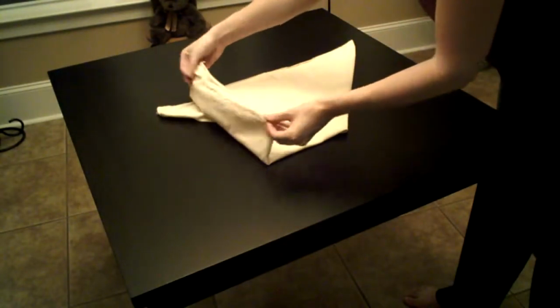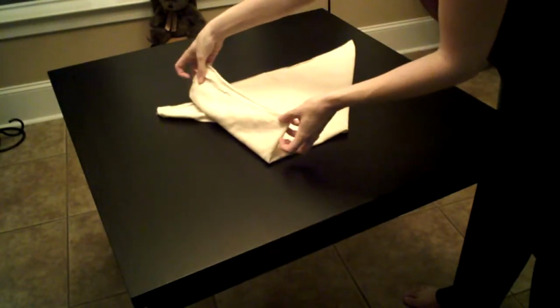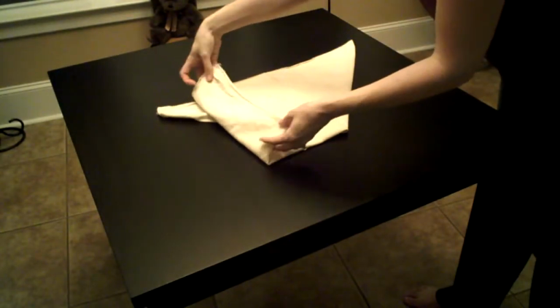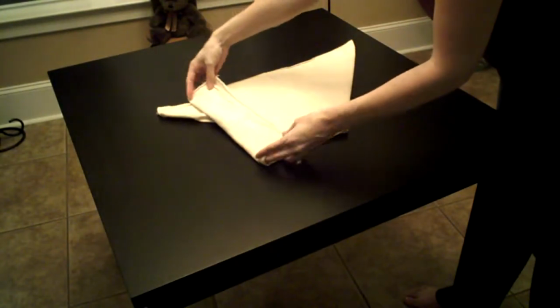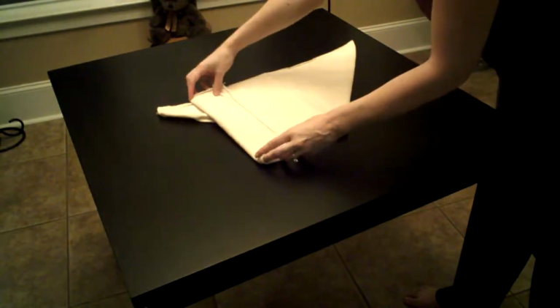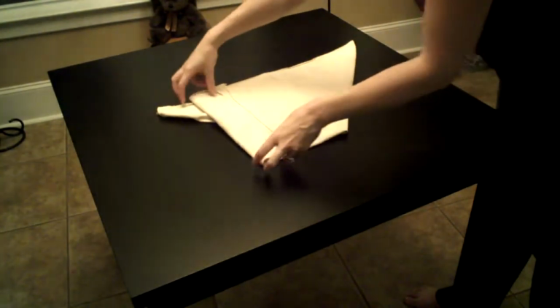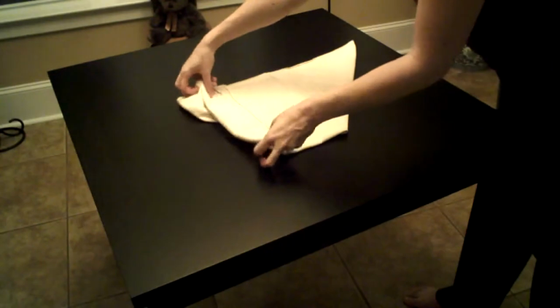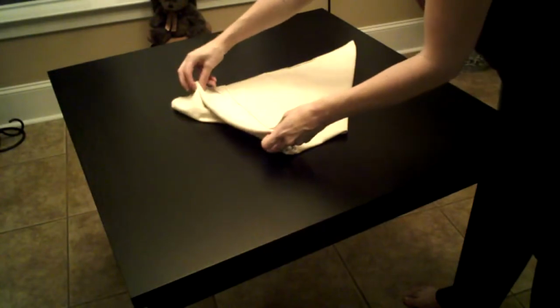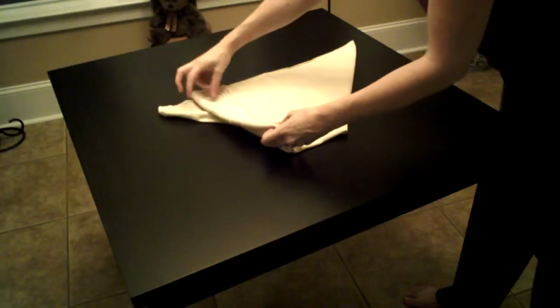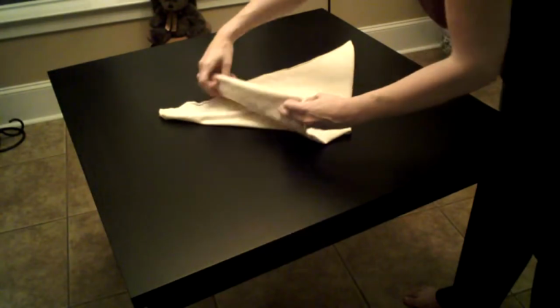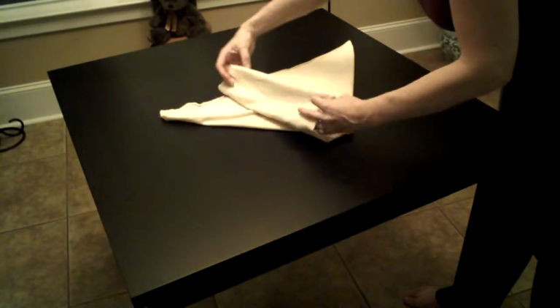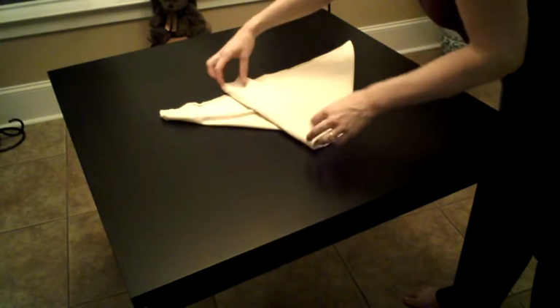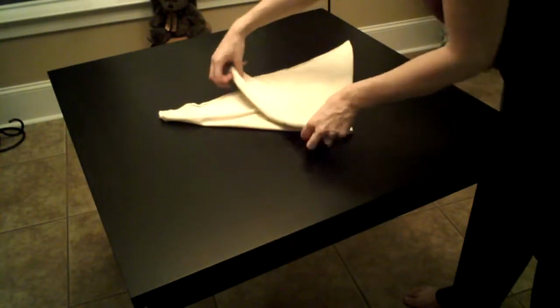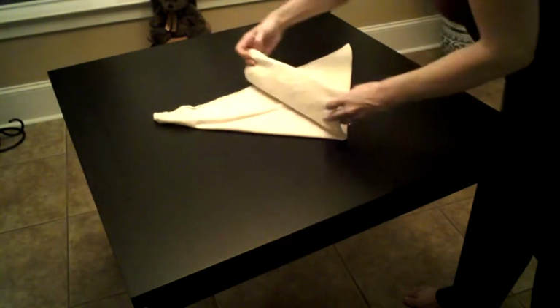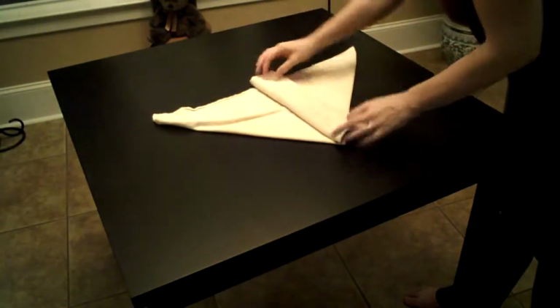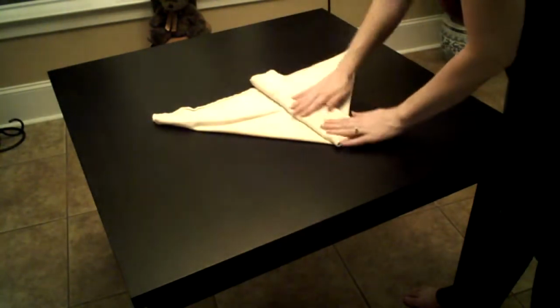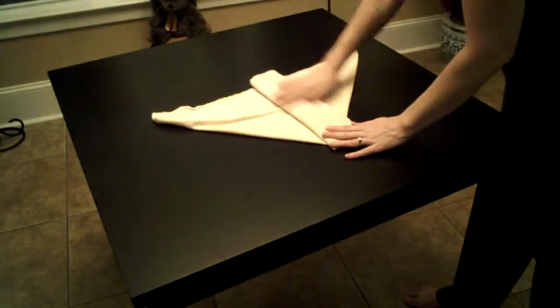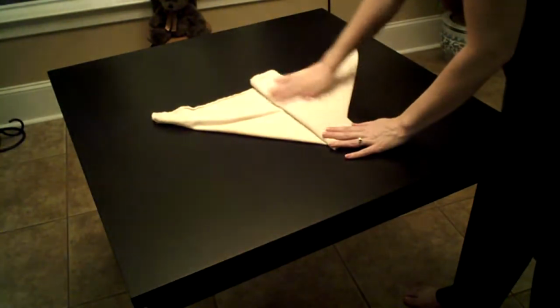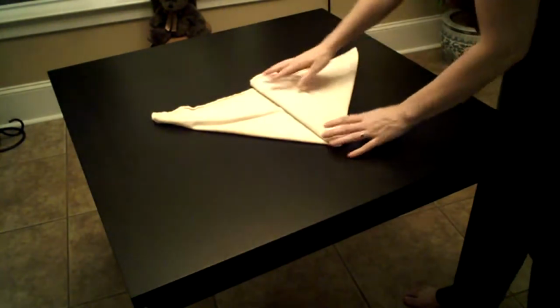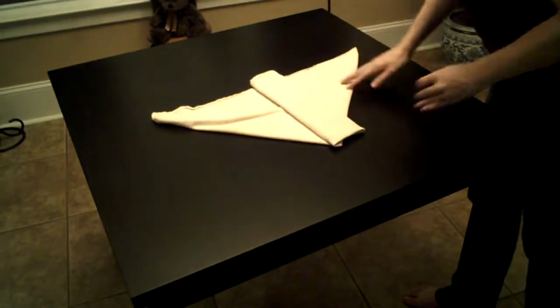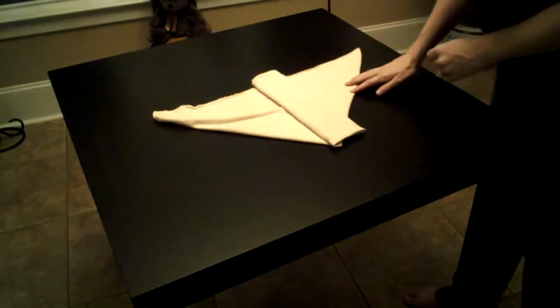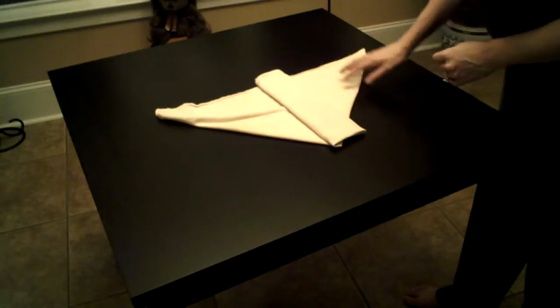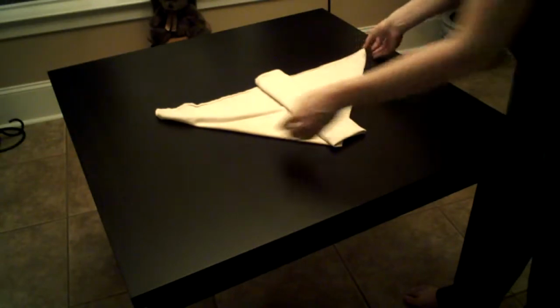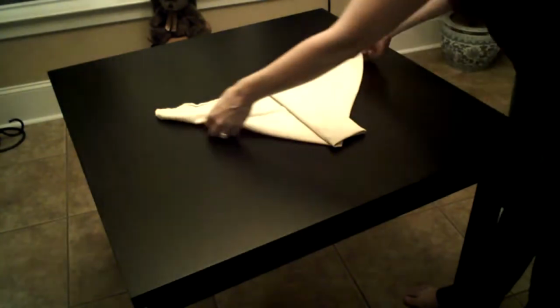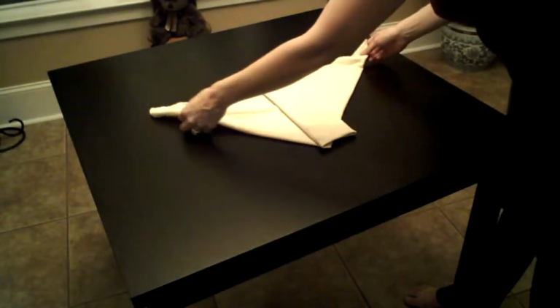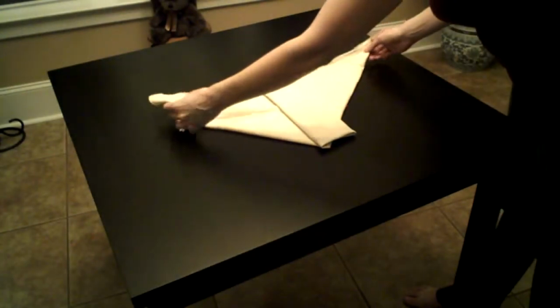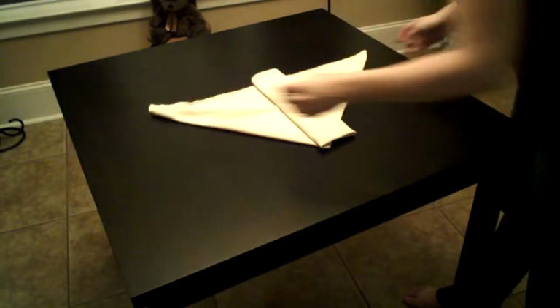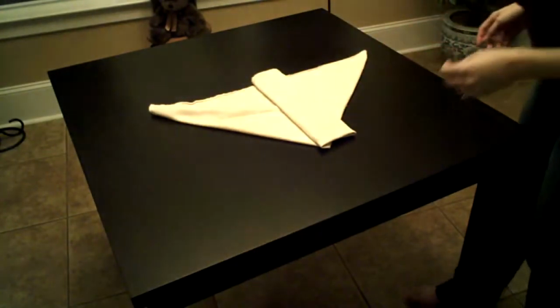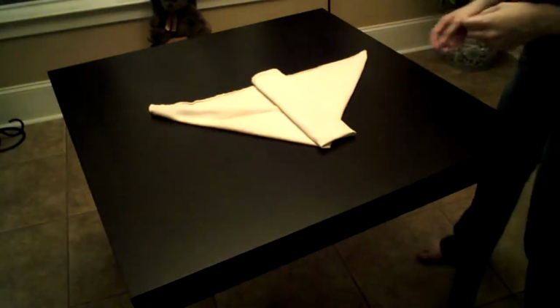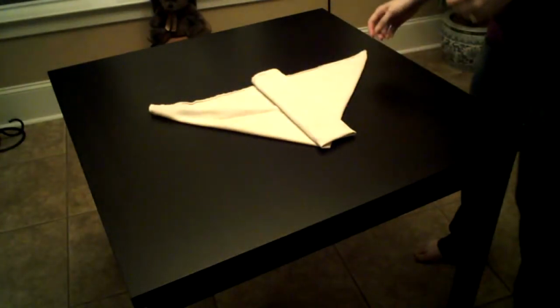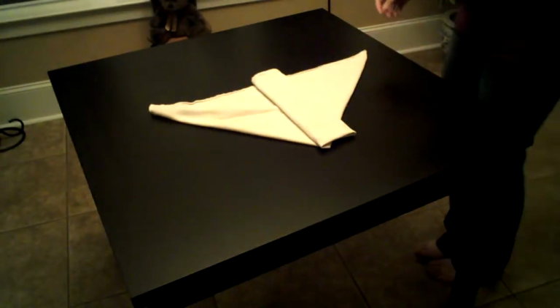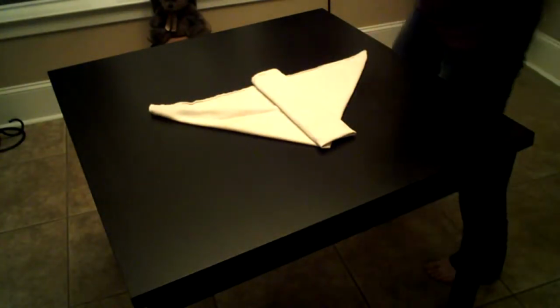Fold every several inches in toward the center. You end up with all of the absorbent layer here in the middle and thin little etched wings to bring around your baby's waist.